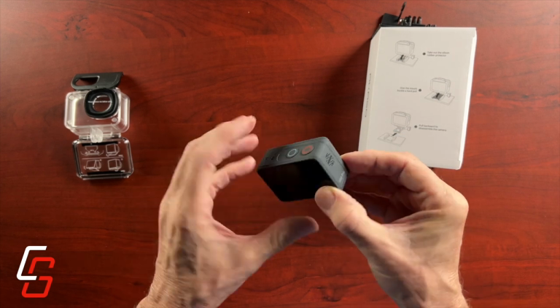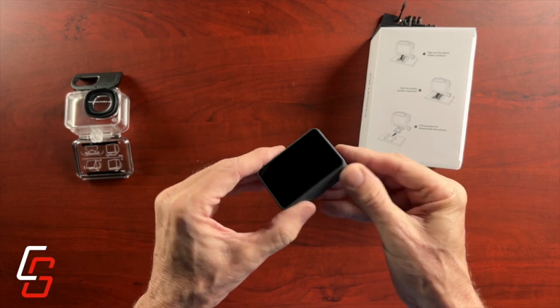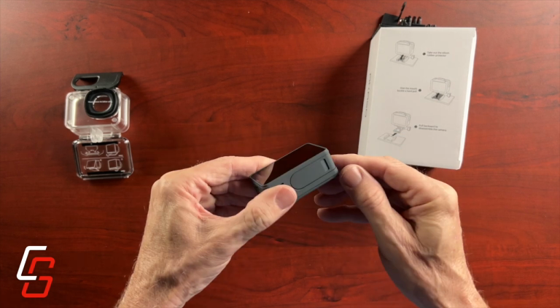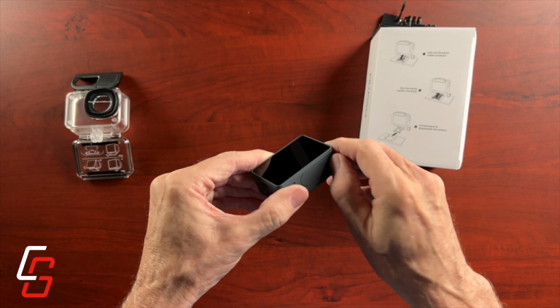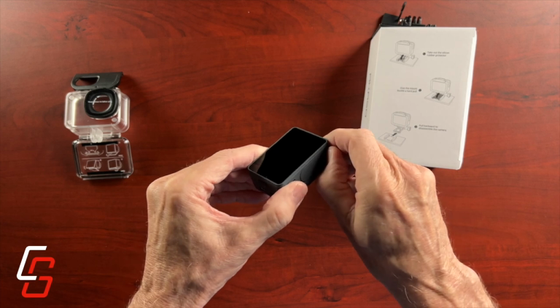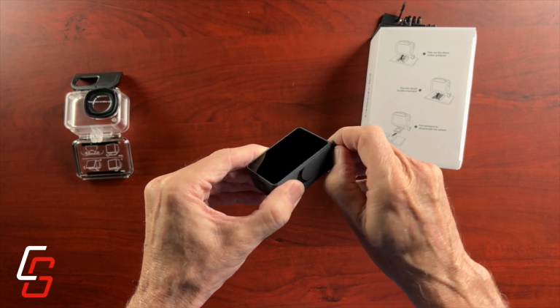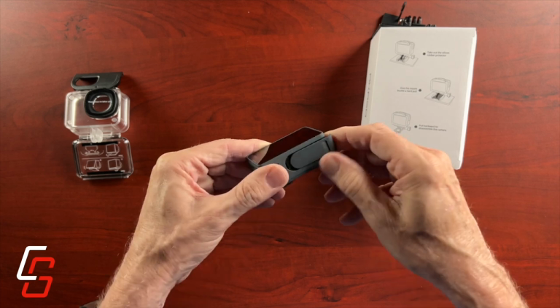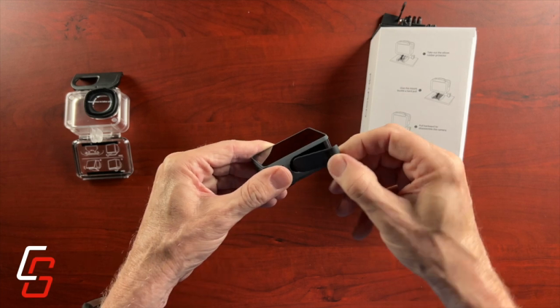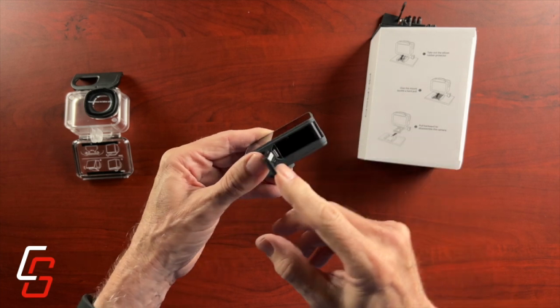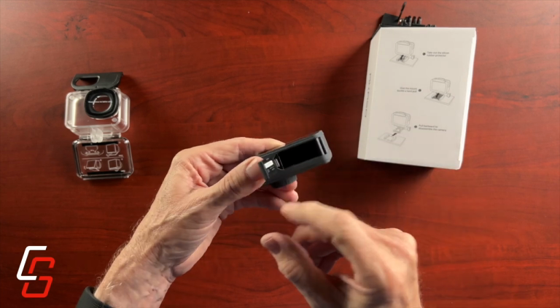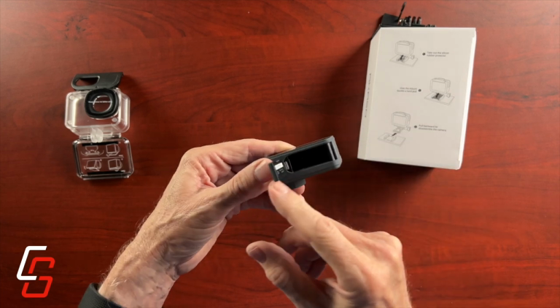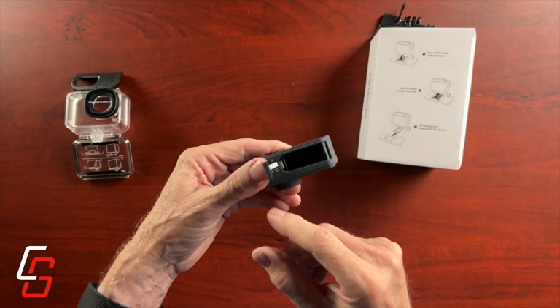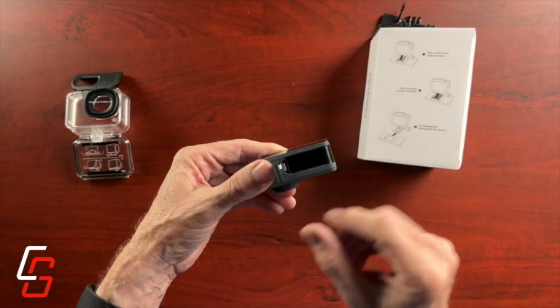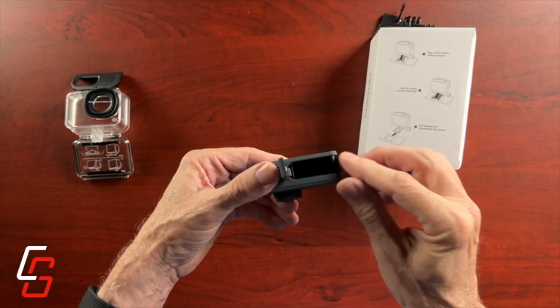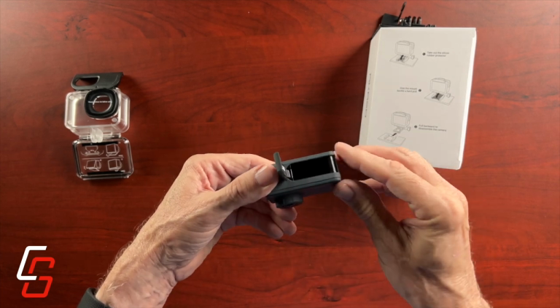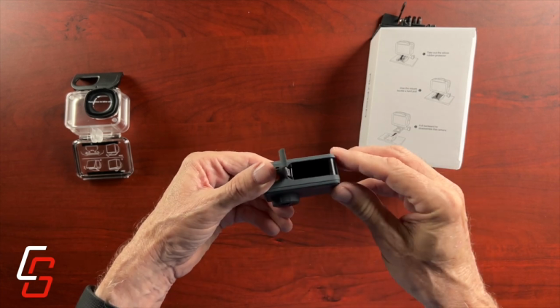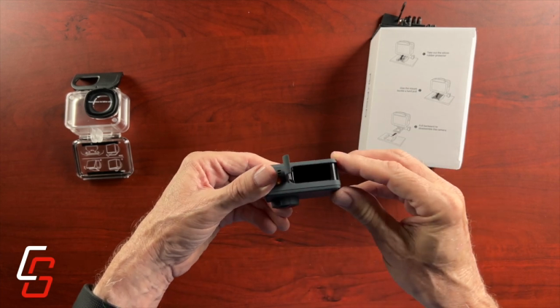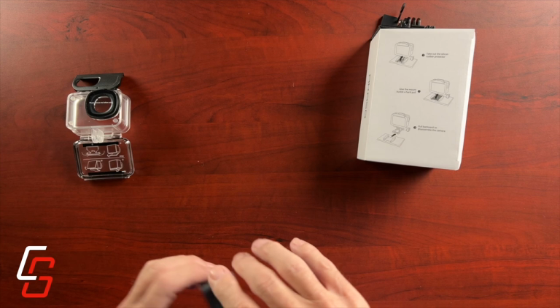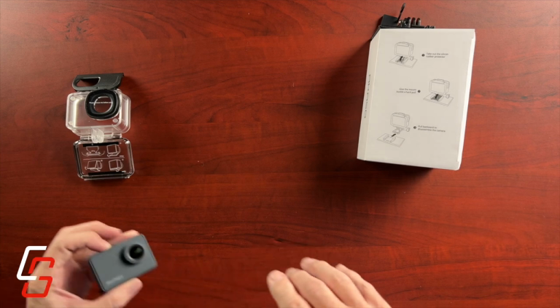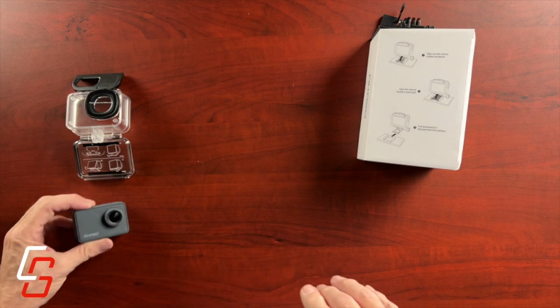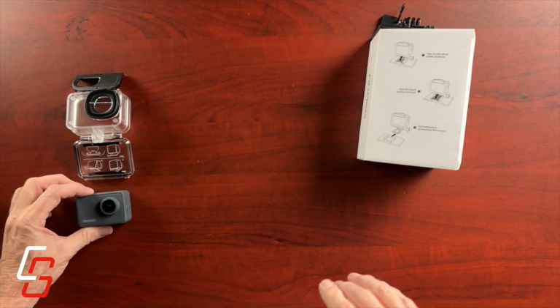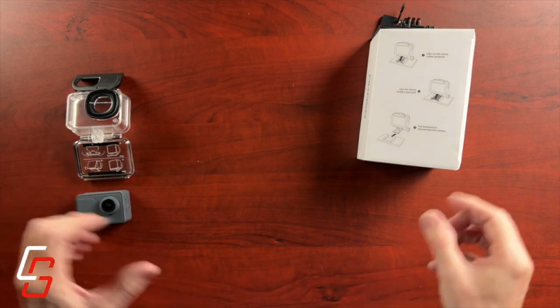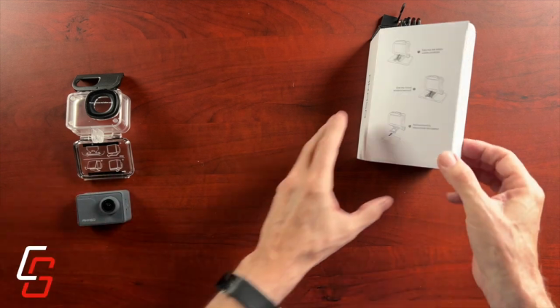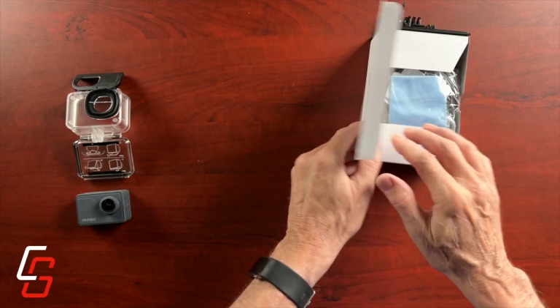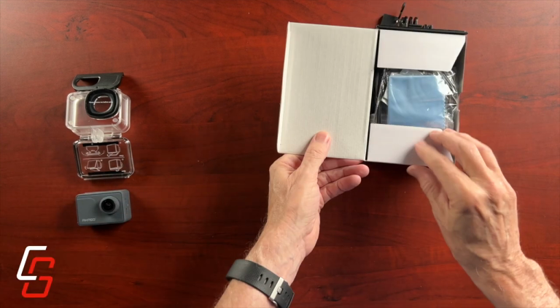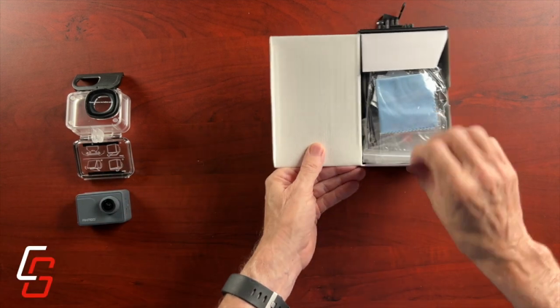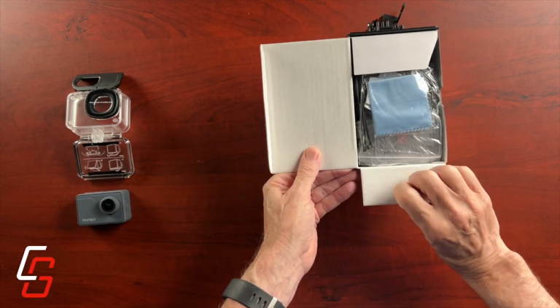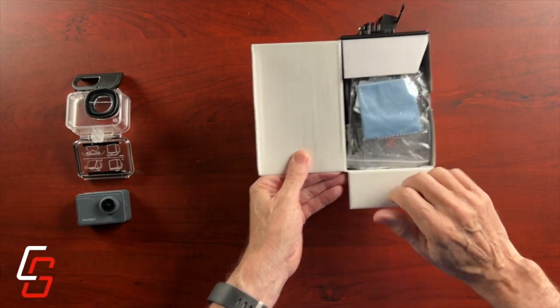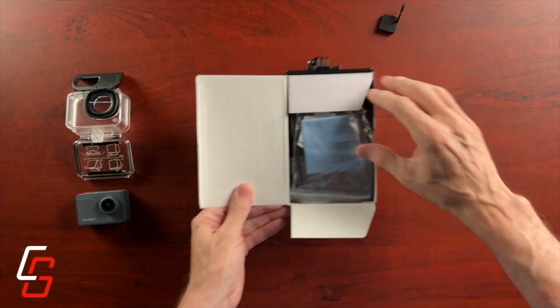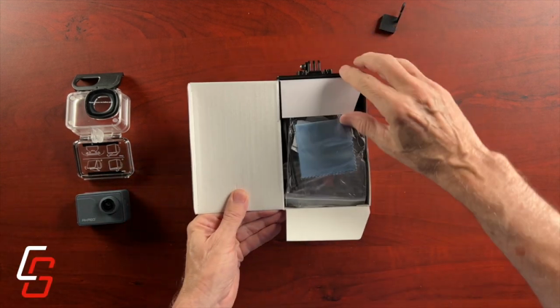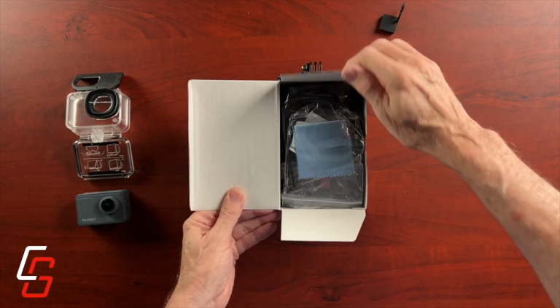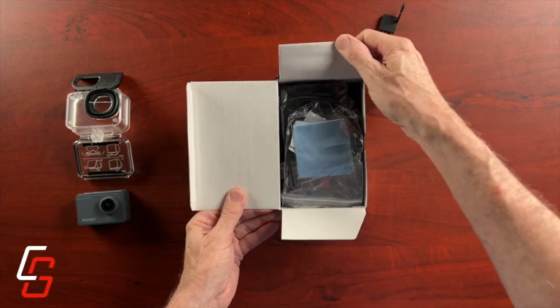To open the battery door, you simply slide it and flip it open. It looks pretty secure and pretty weather sealed. Let's see what else comes in this accessory box.